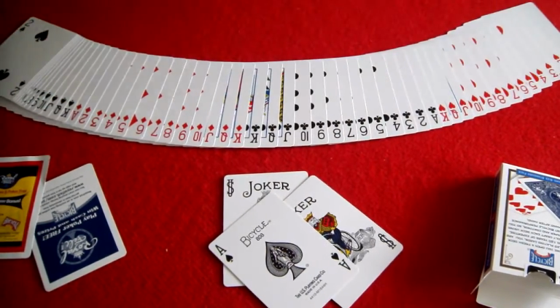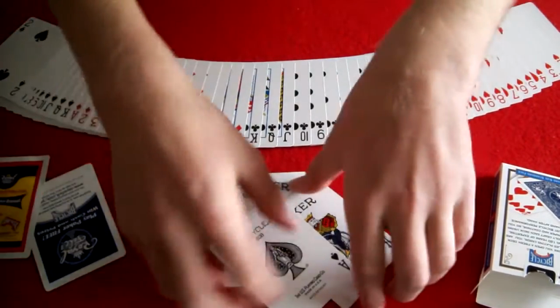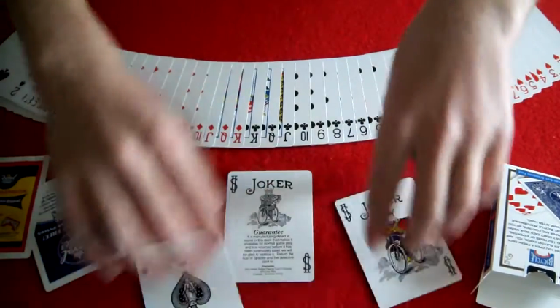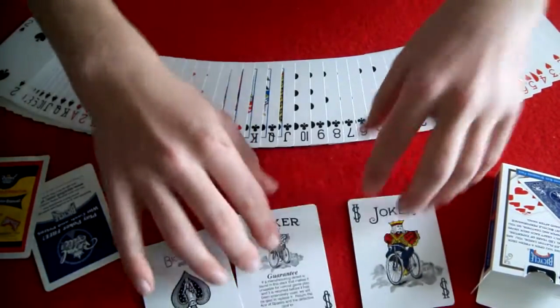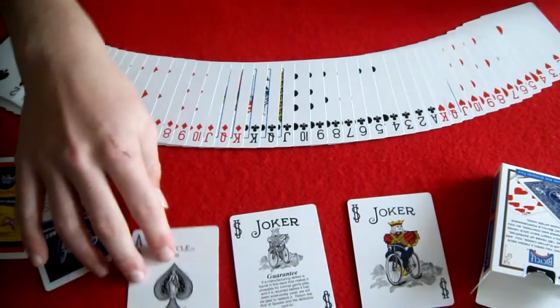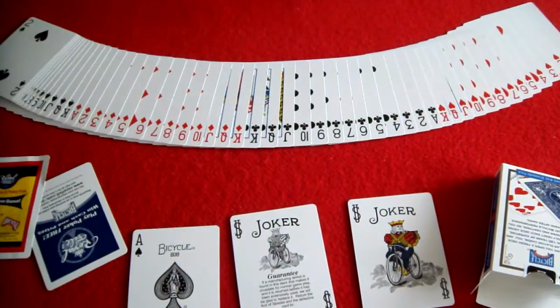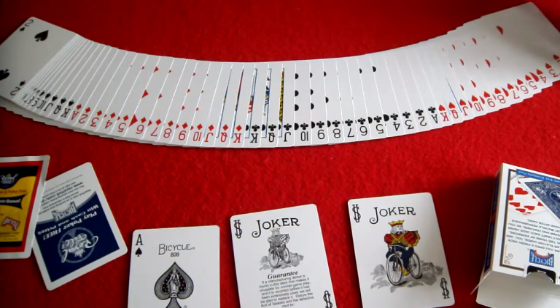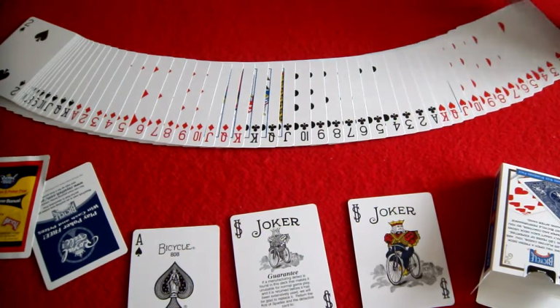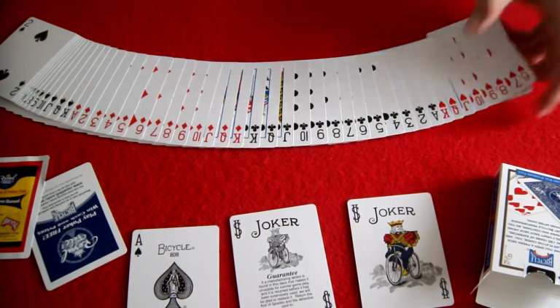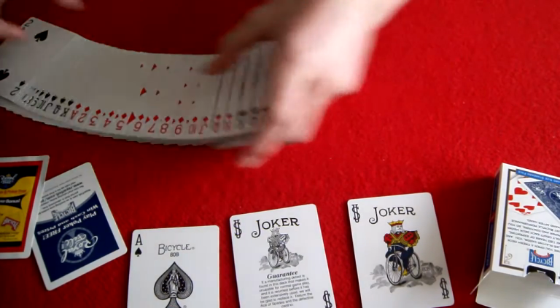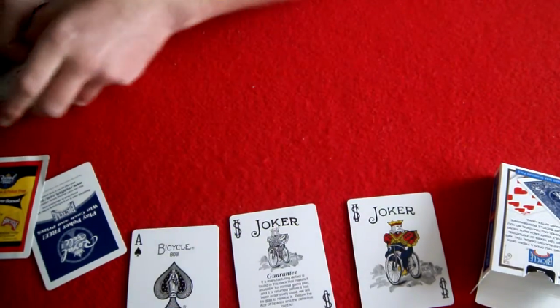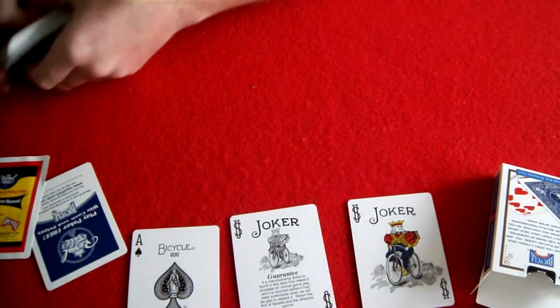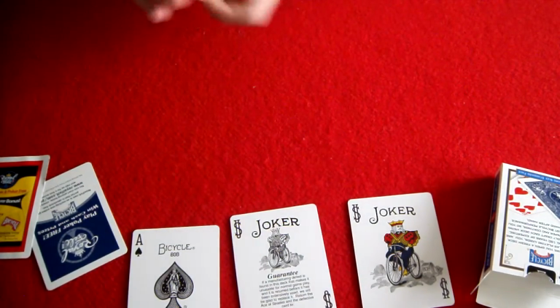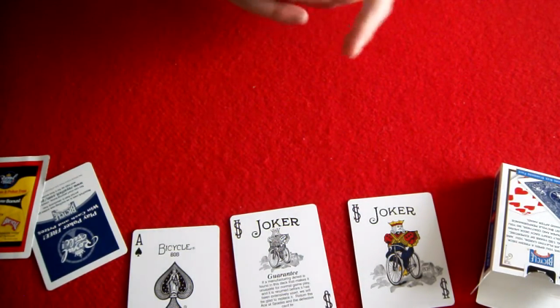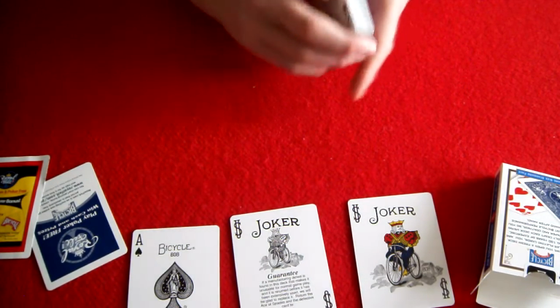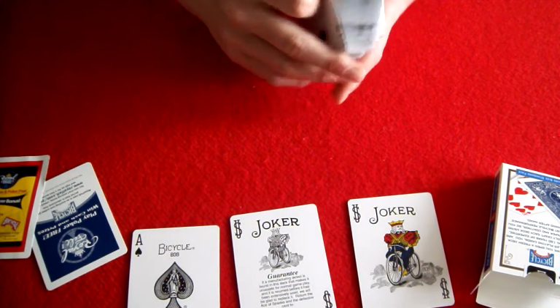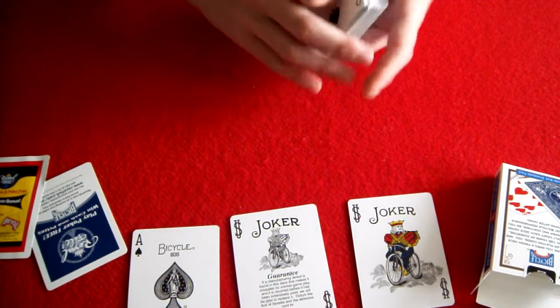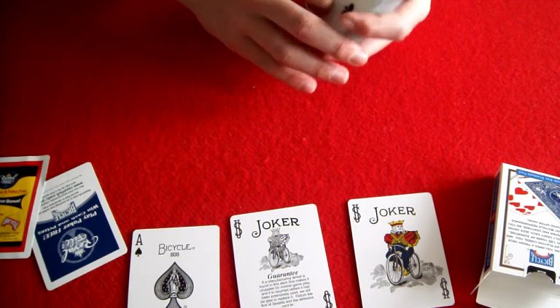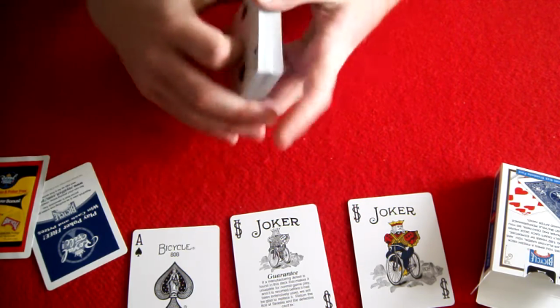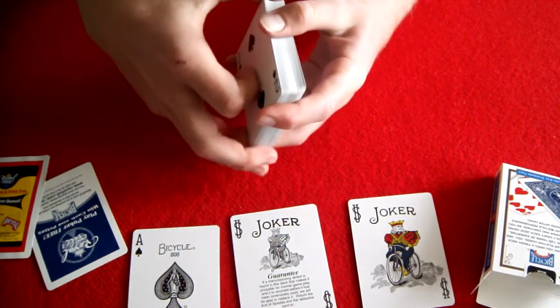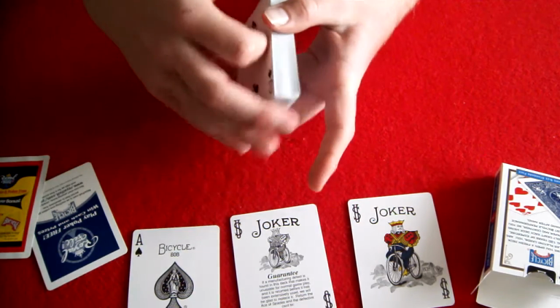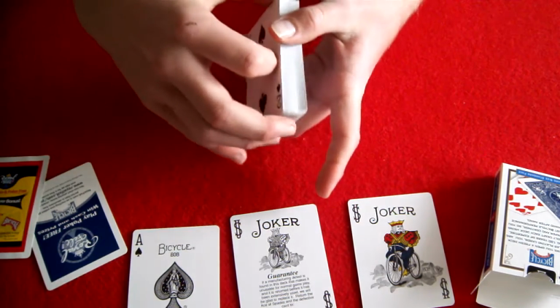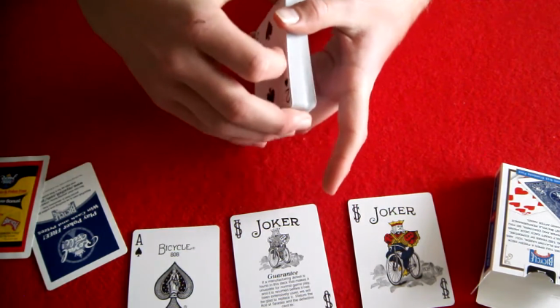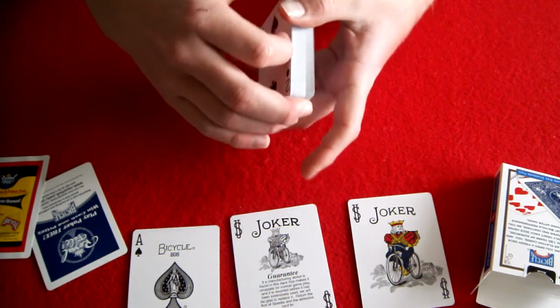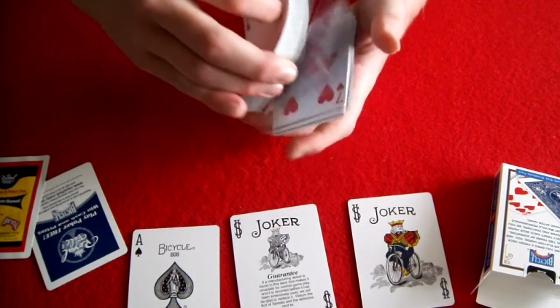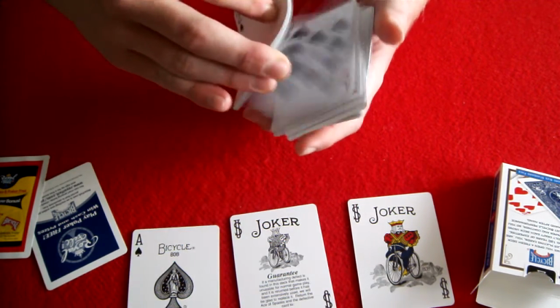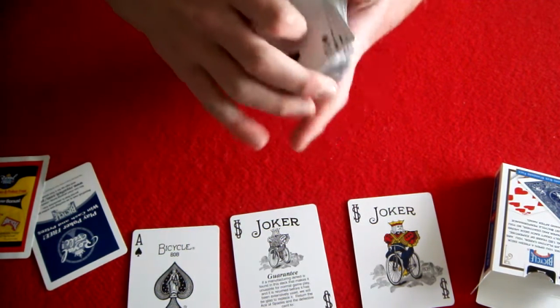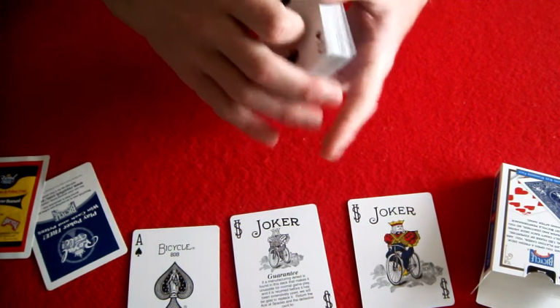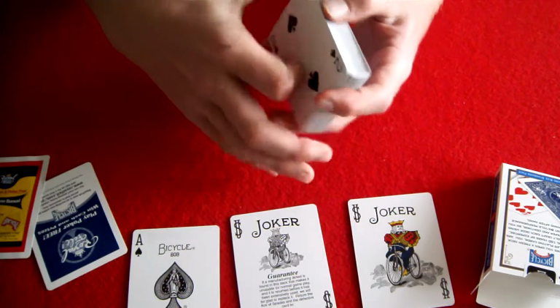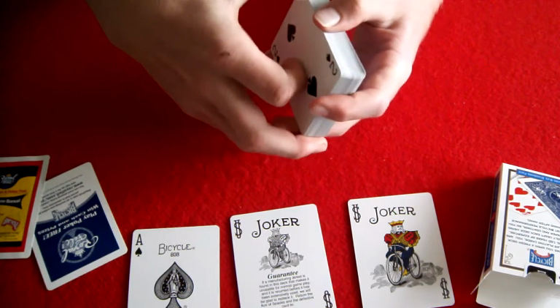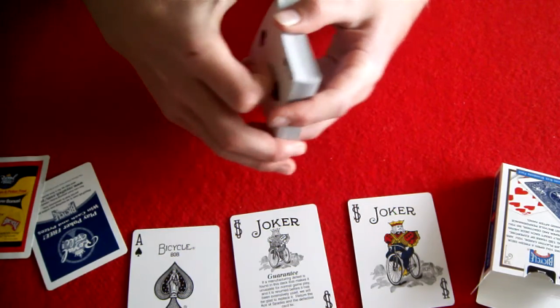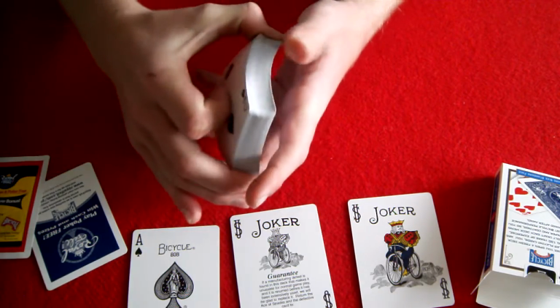It spreads right out of the box really nicely. It is air cushion finish, so that's kind of a given. These dribble alright — no complaints.